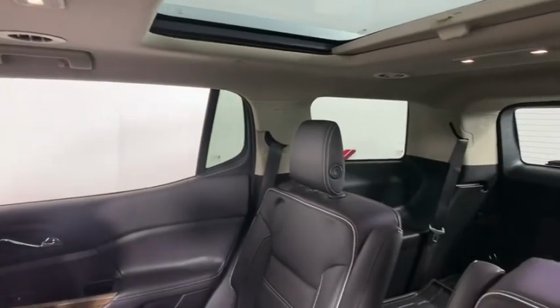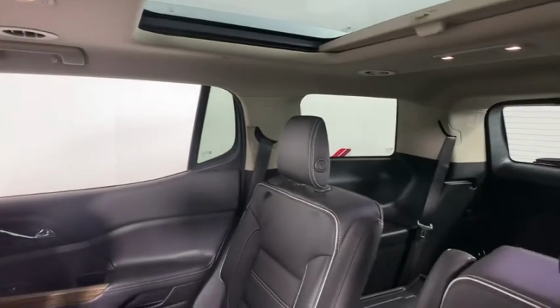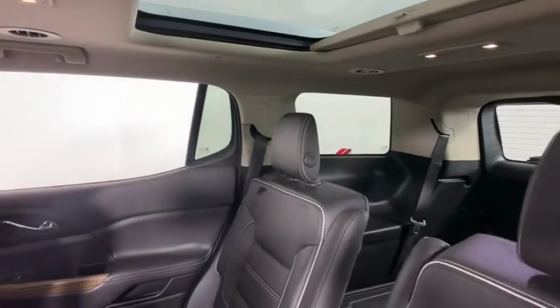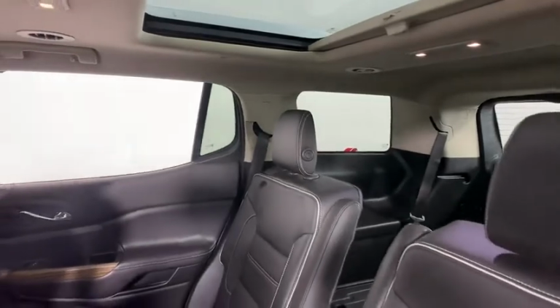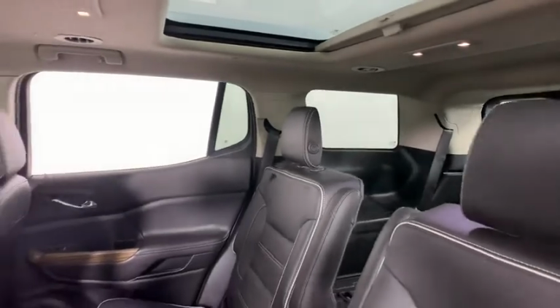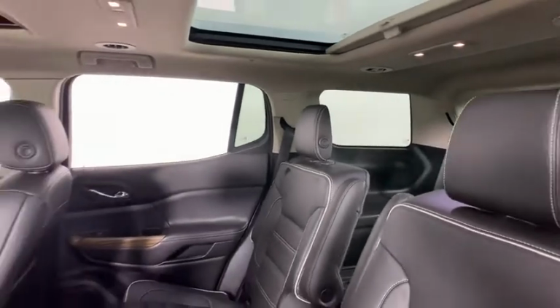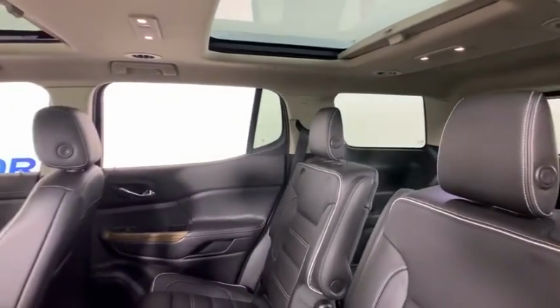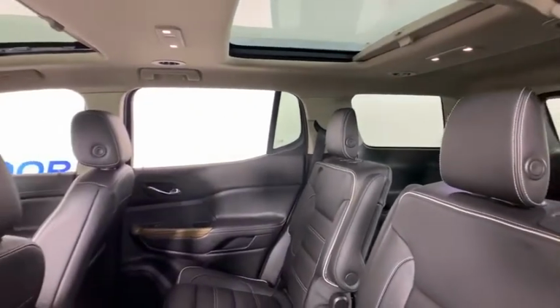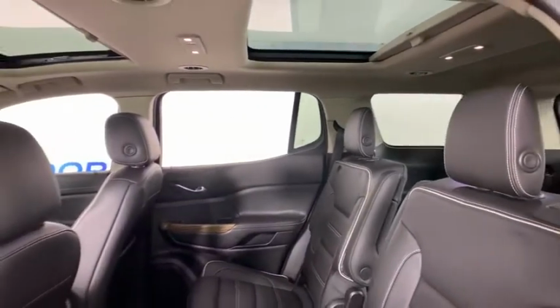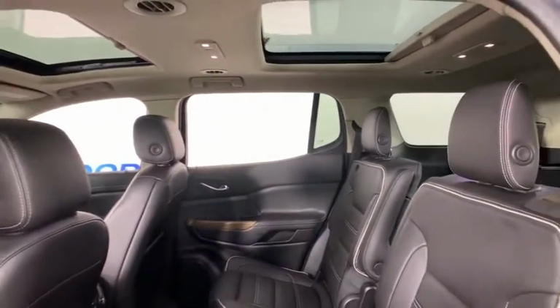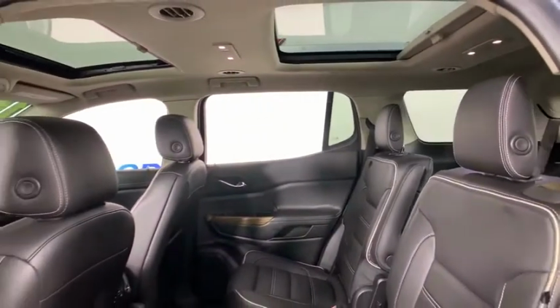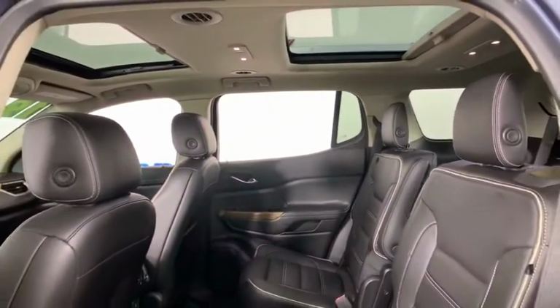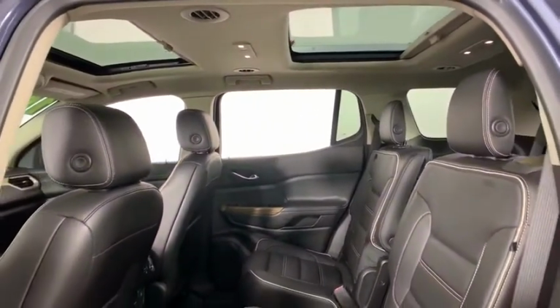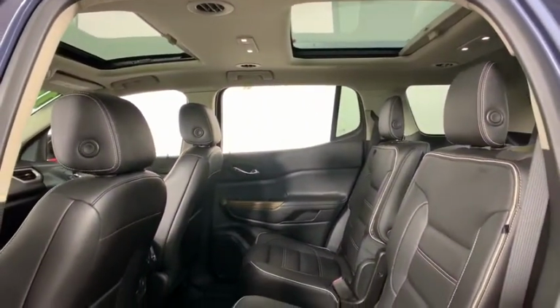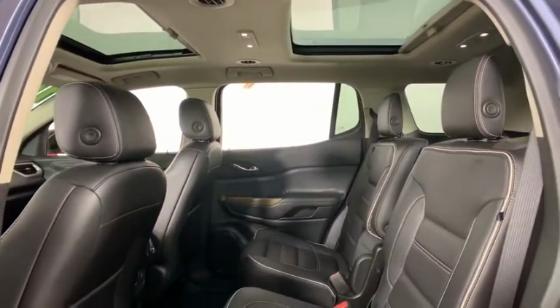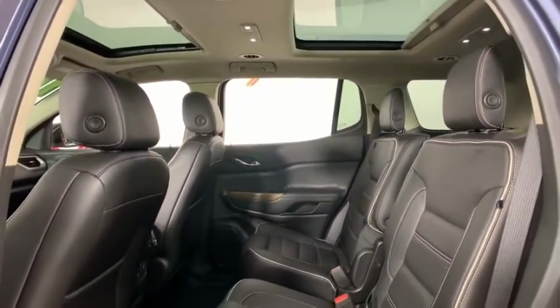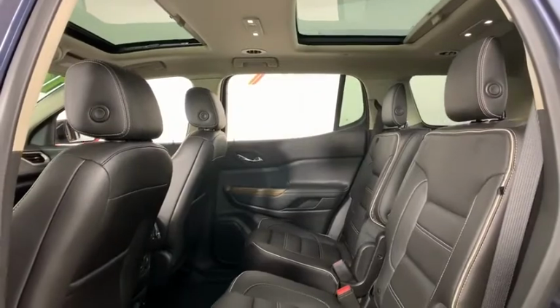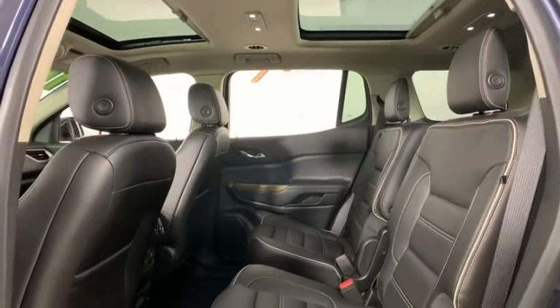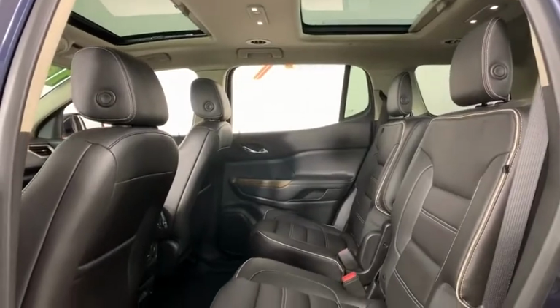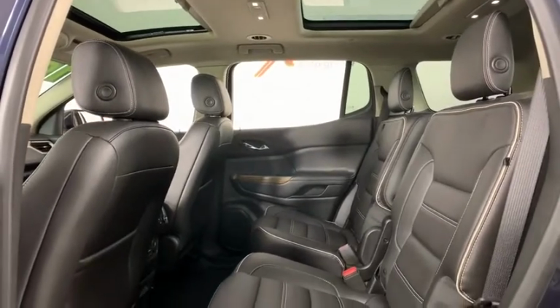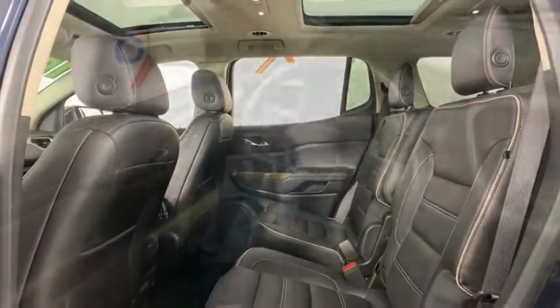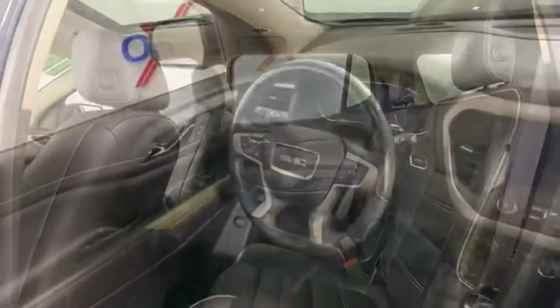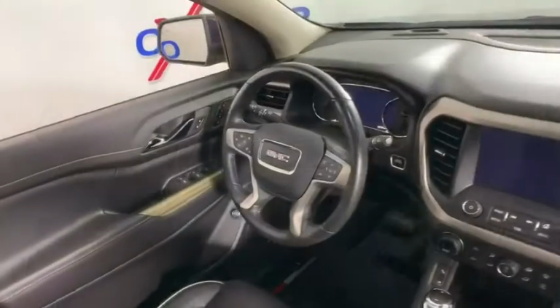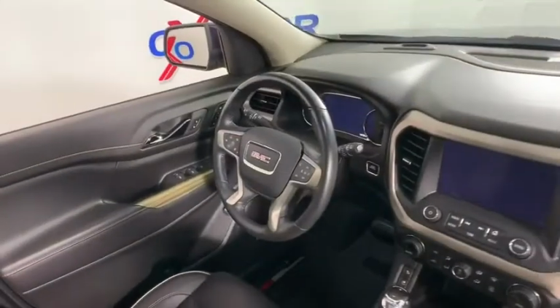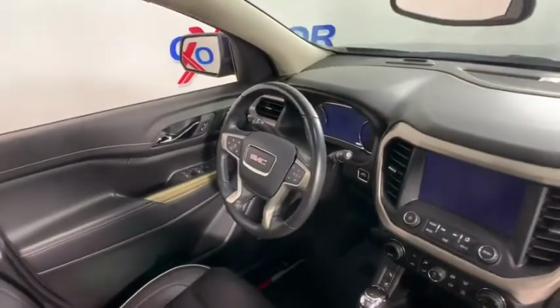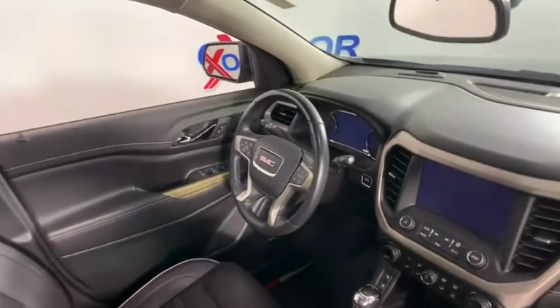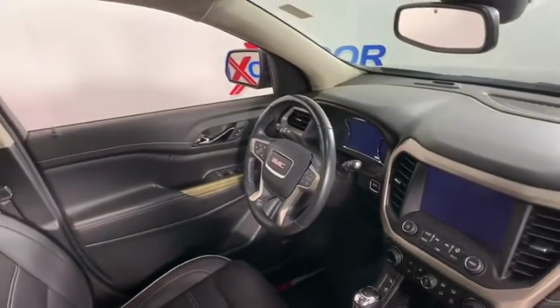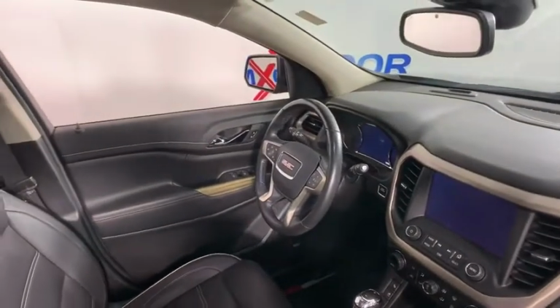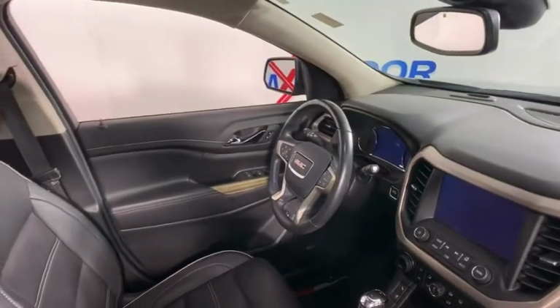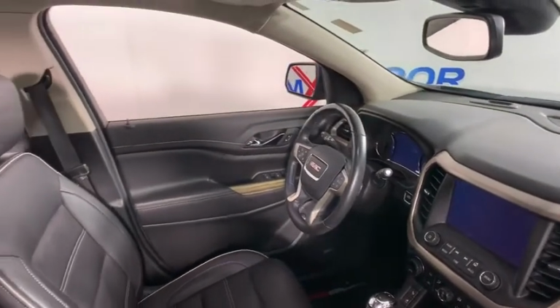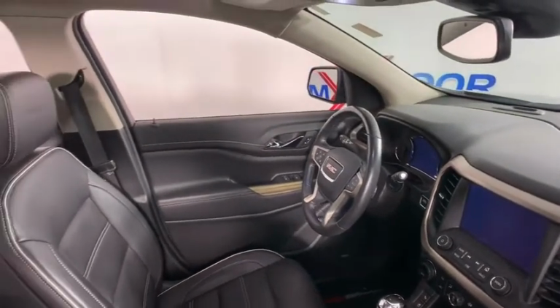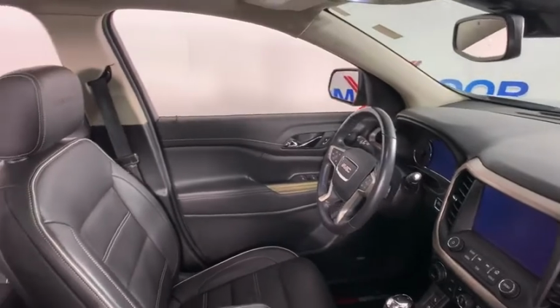Bose sound system, dual airbags, power steering, four-wheel disc brakes, universal garage door opener, eight speakers, security system, heated front seats, and electronic stability control.